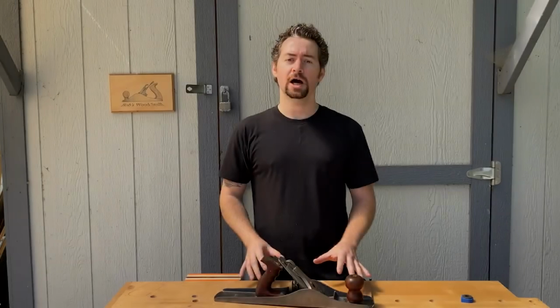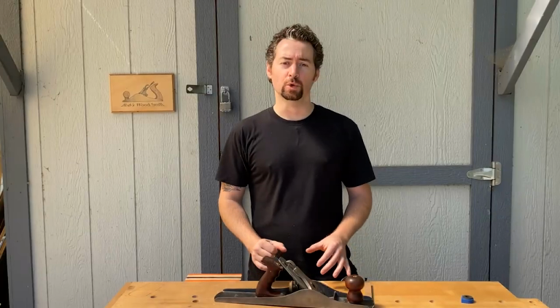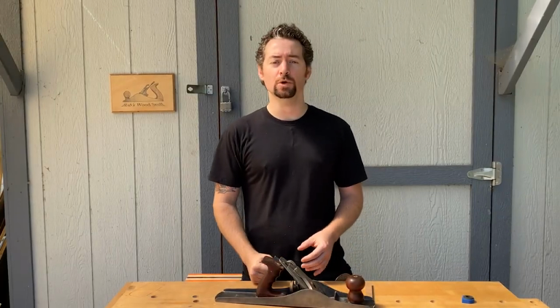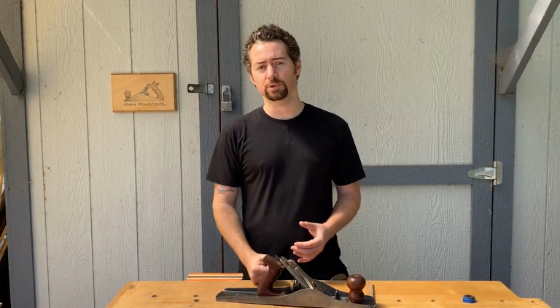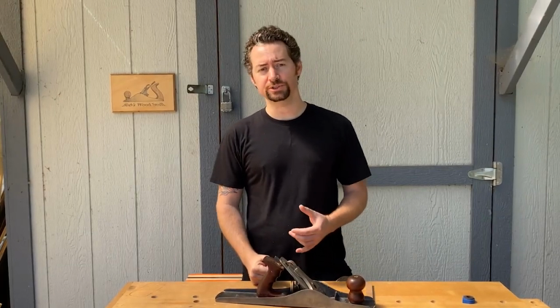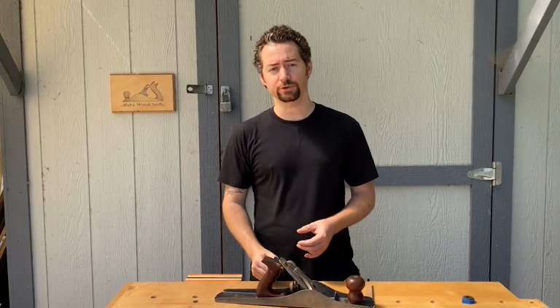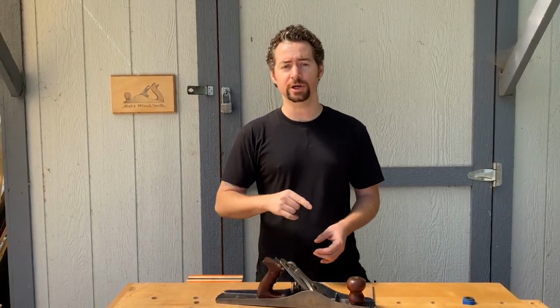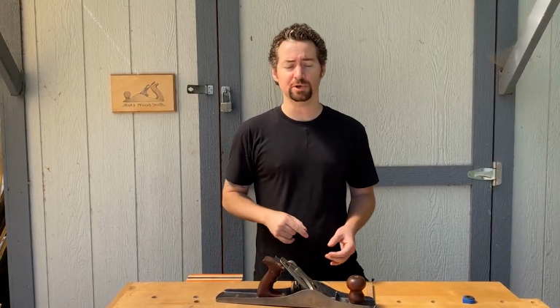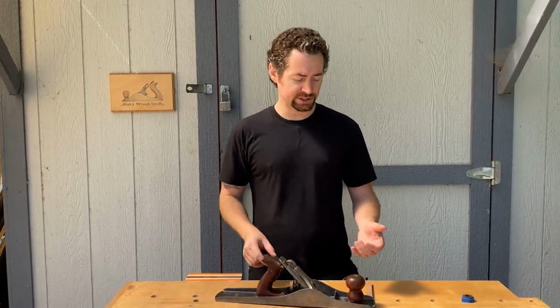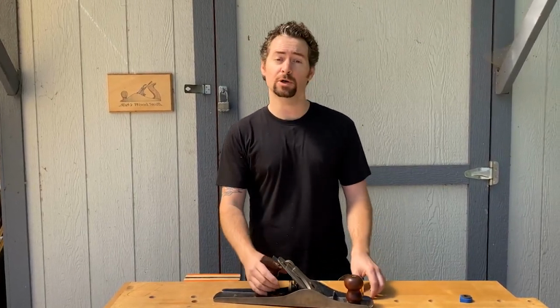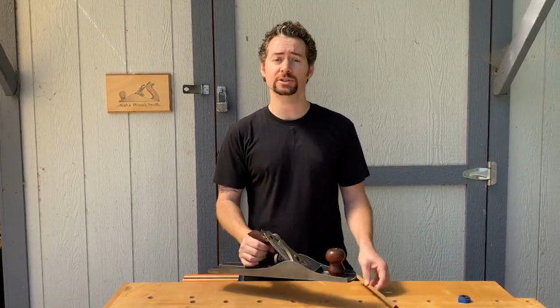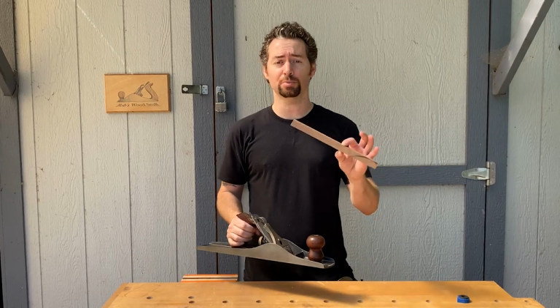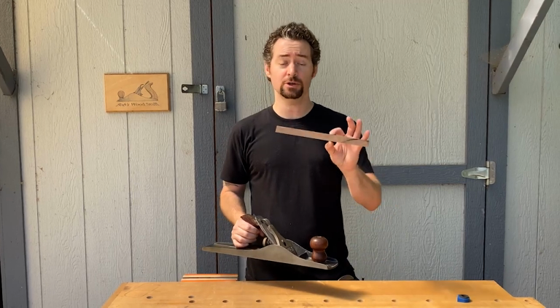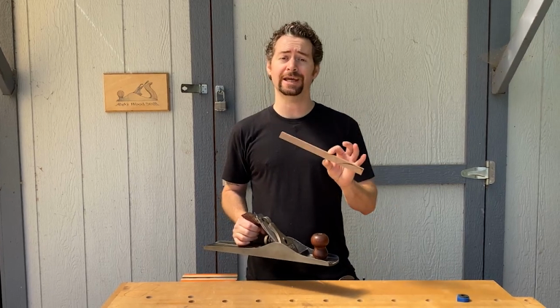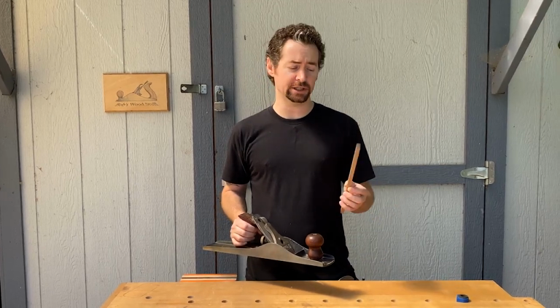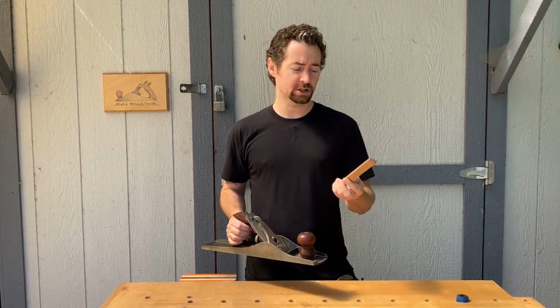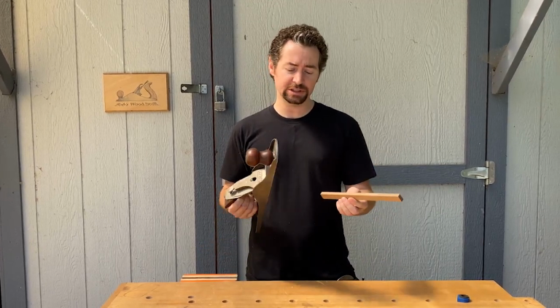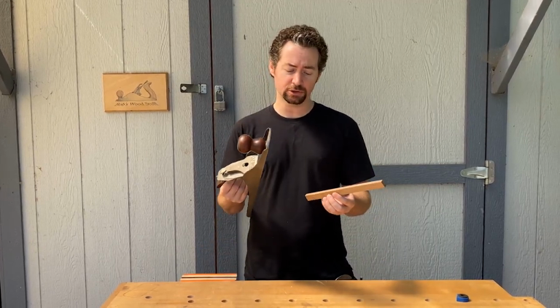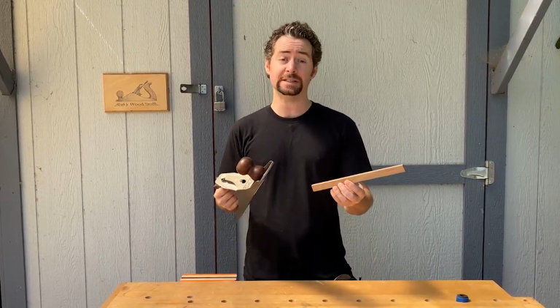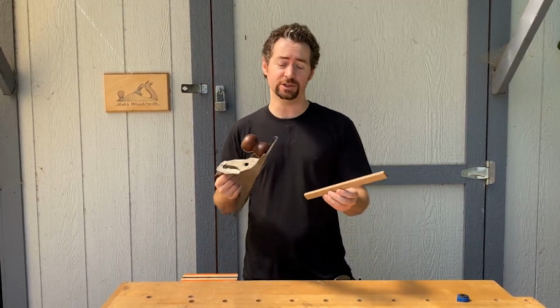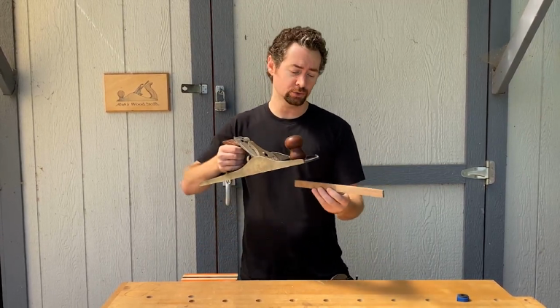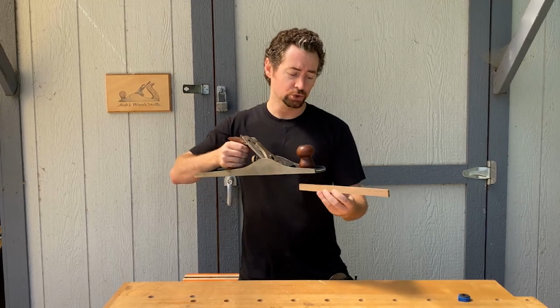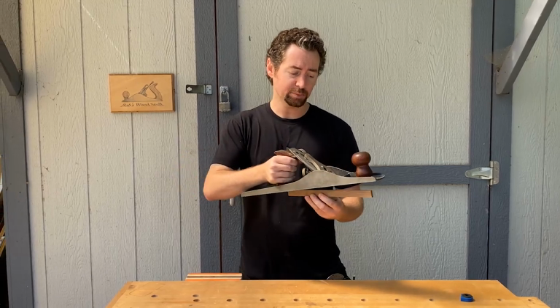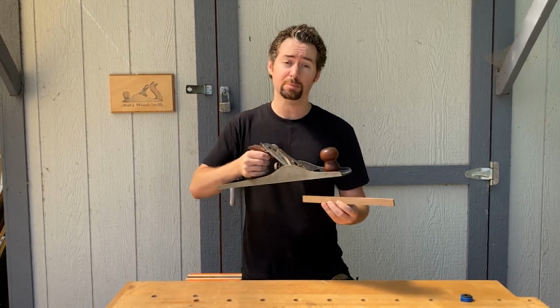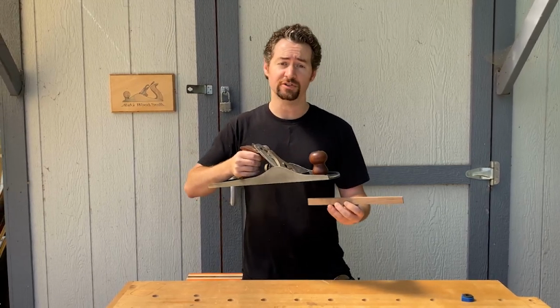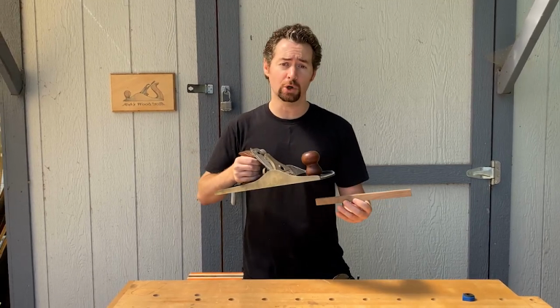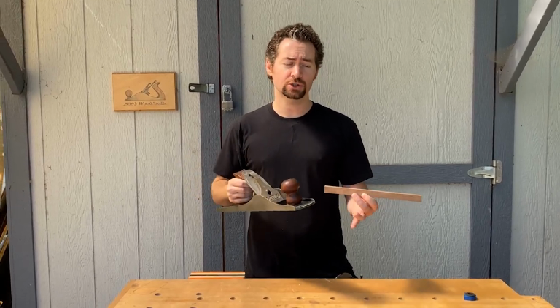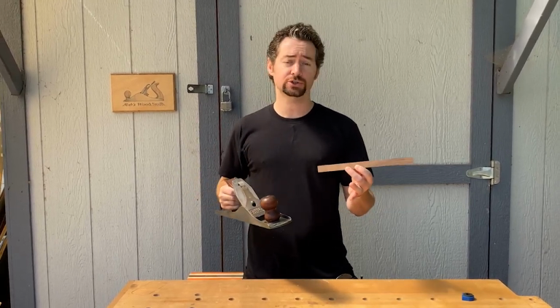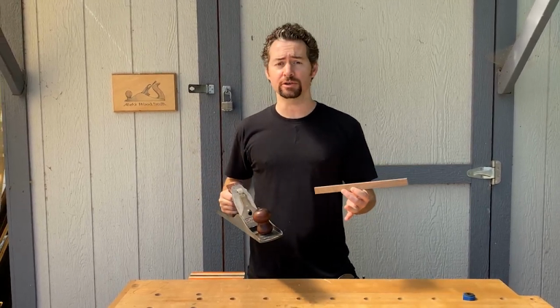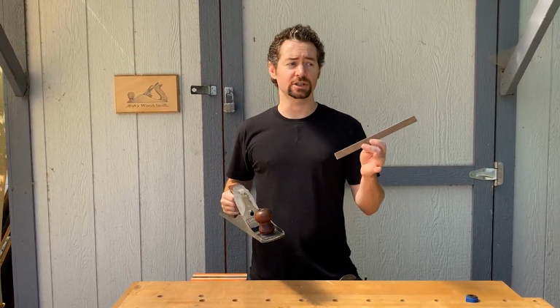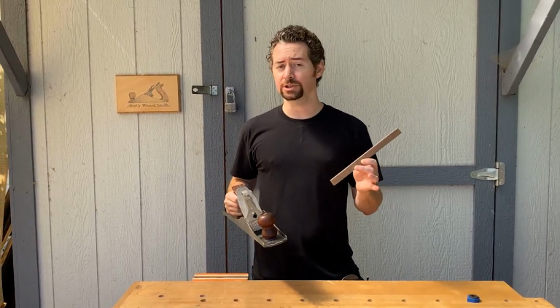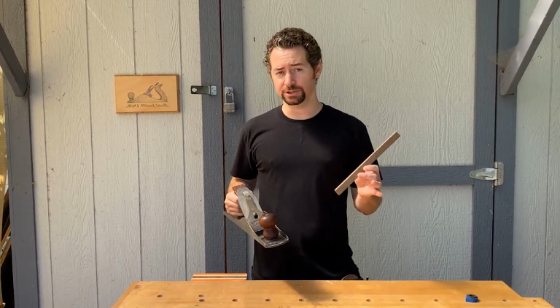Hi everyone, and welcome to Bob's Wood Stuff for another quick tip. This tip is about working small parts with a hand plane. It can be really difficult and dangerous to use a hand plane on a part that's very small, so the alternative is really interesting.